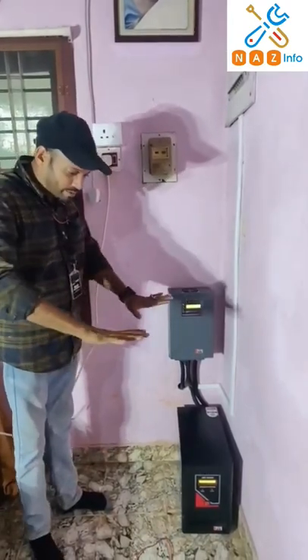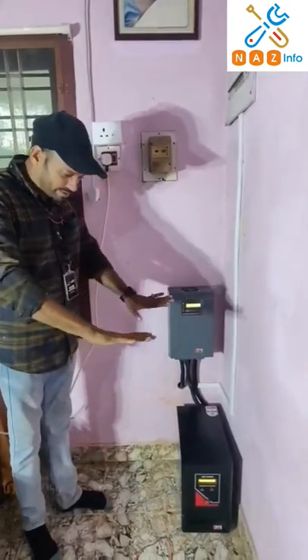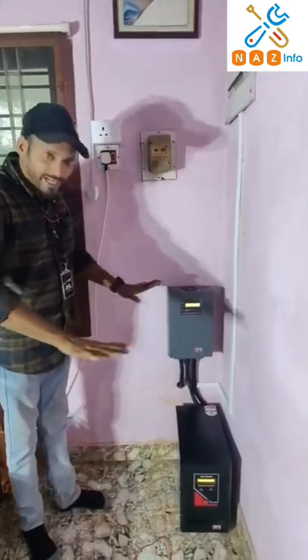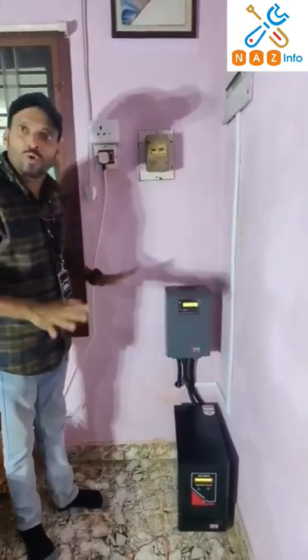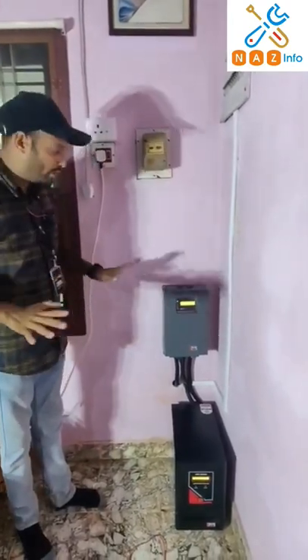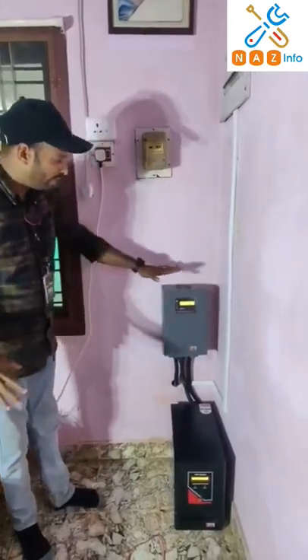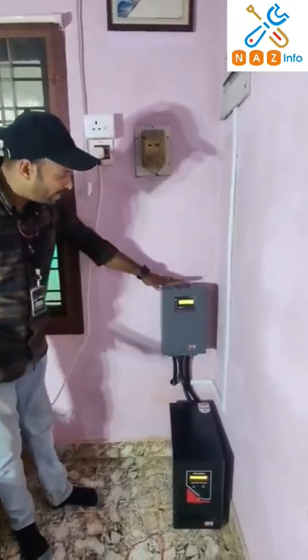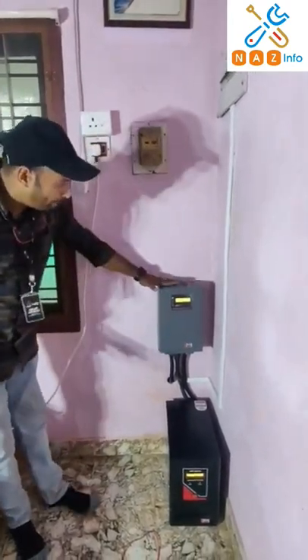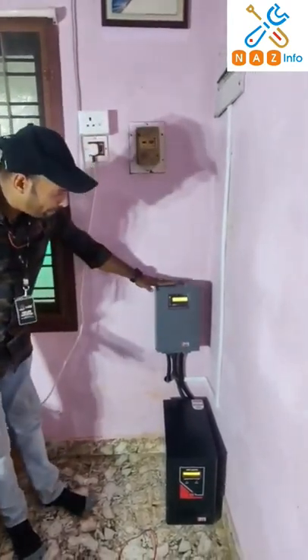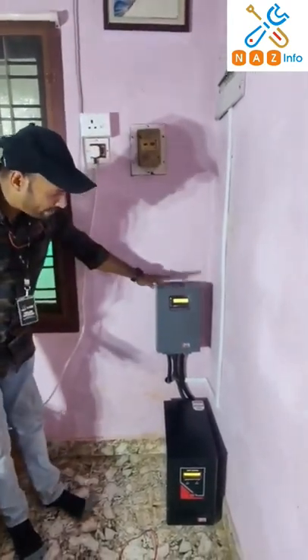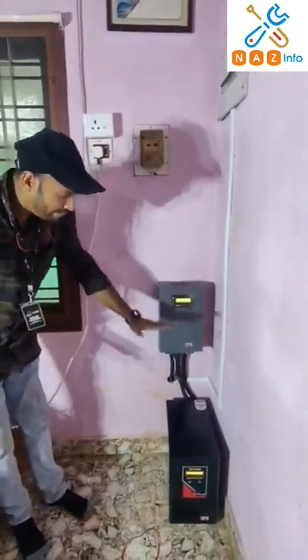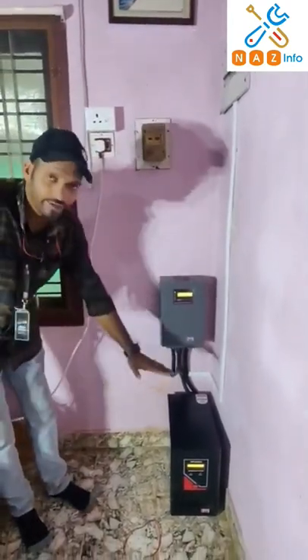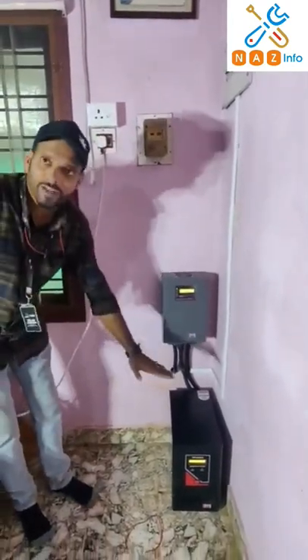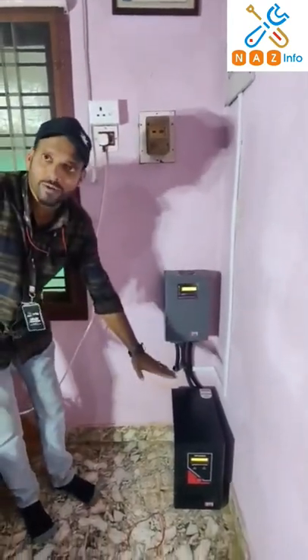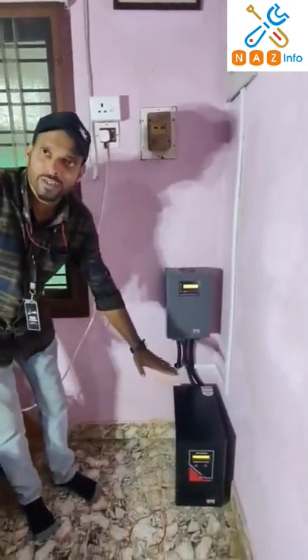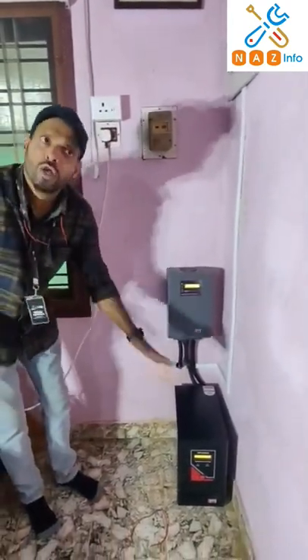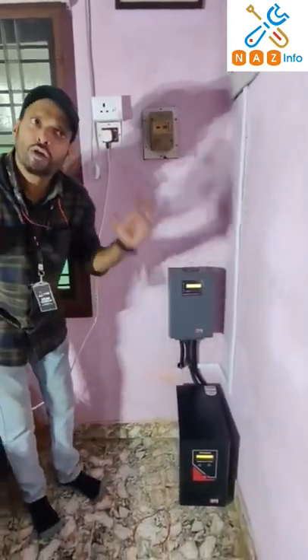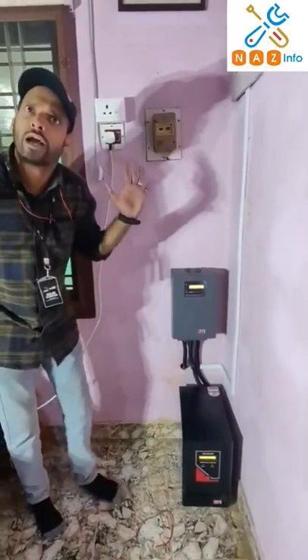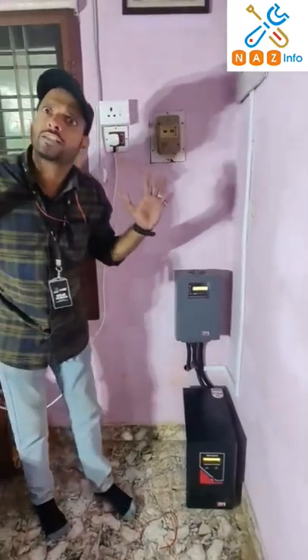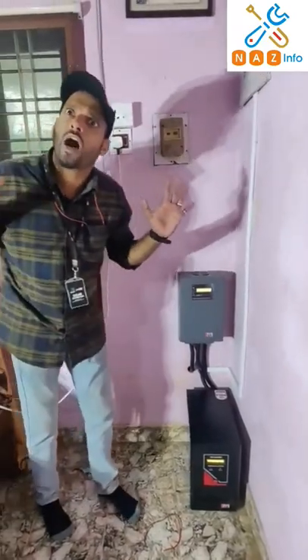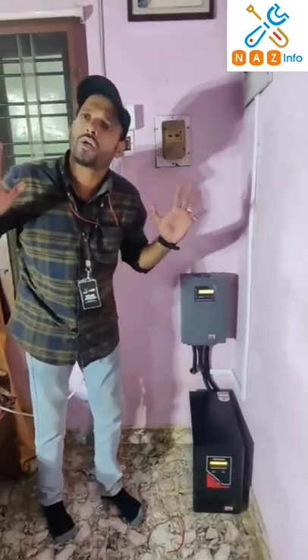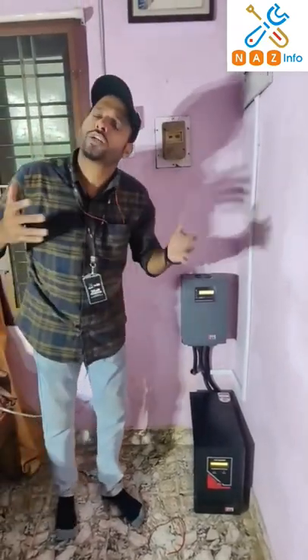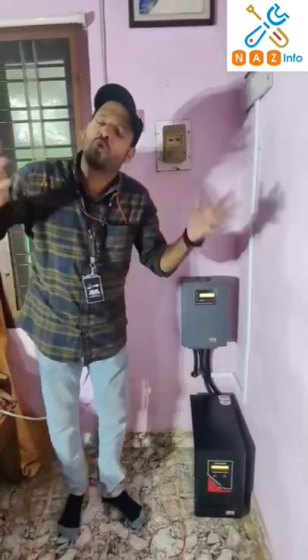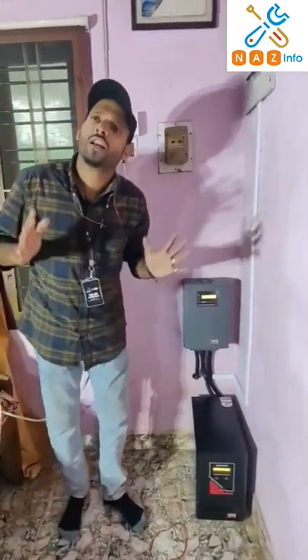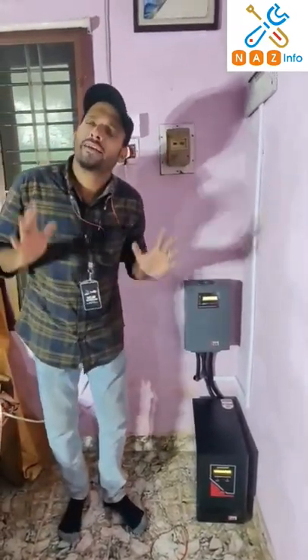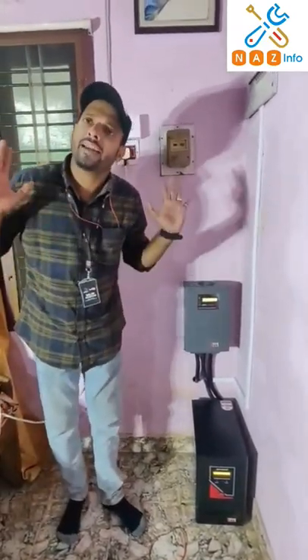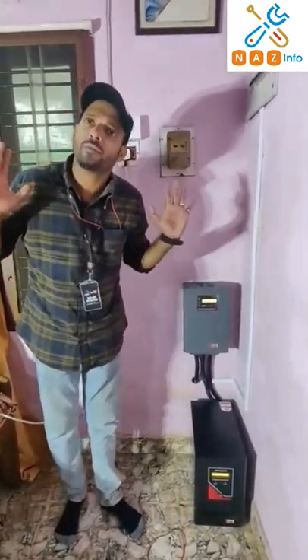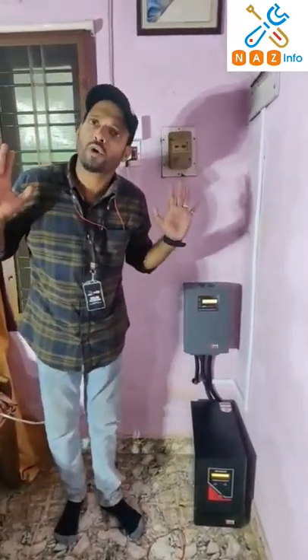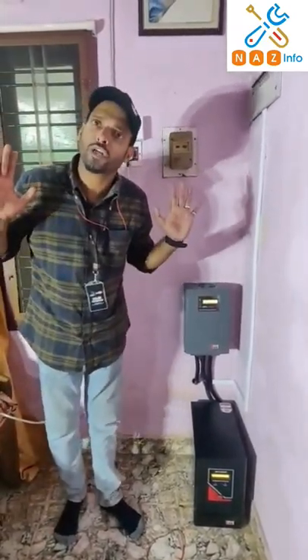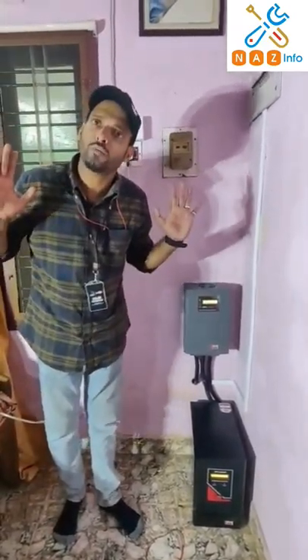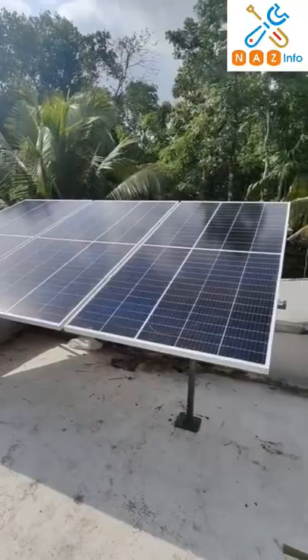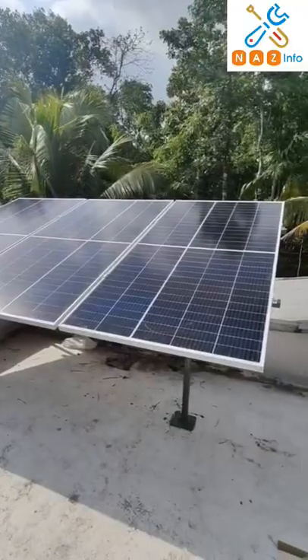We are going to install an MPPT and we will install an inverter. This is a 5-6KW unit. We are going to install a professional setup.